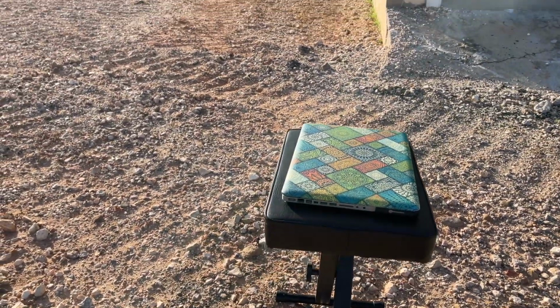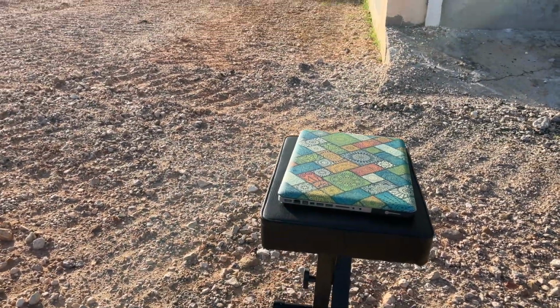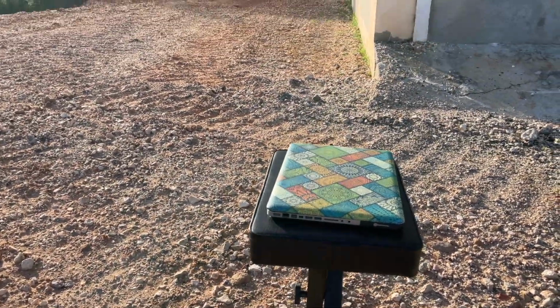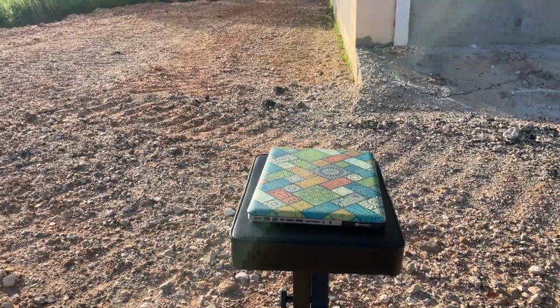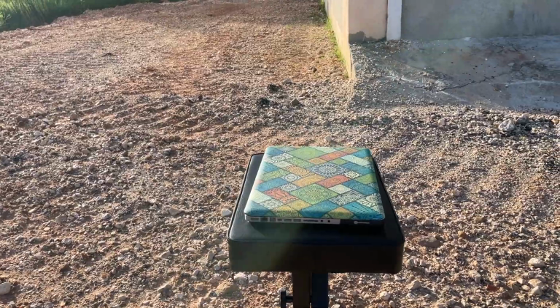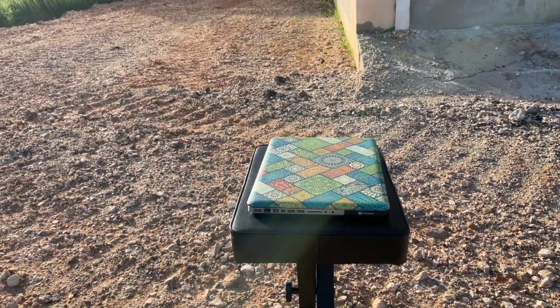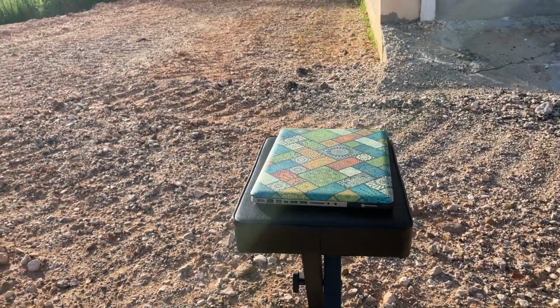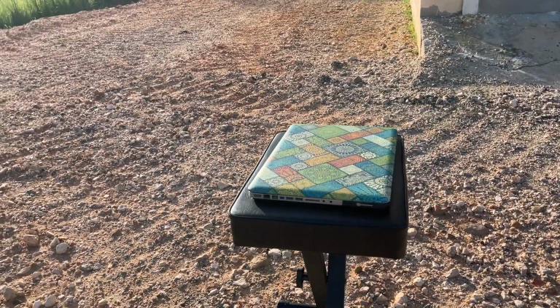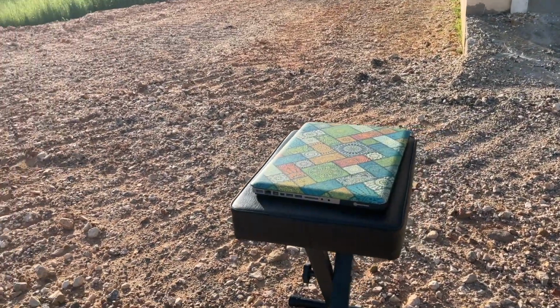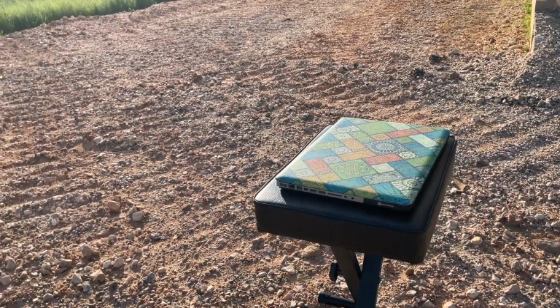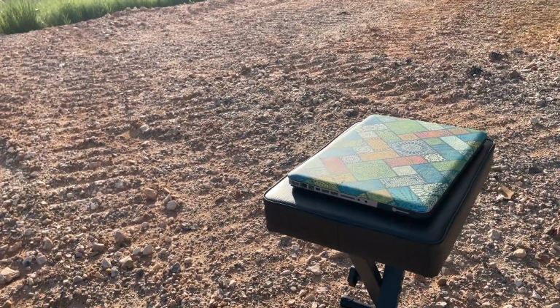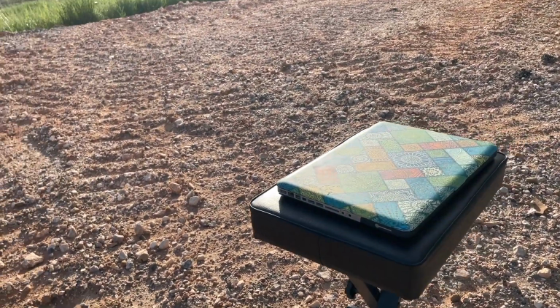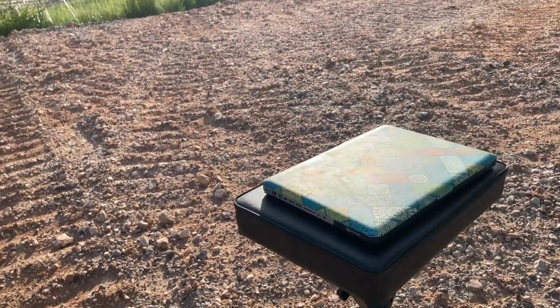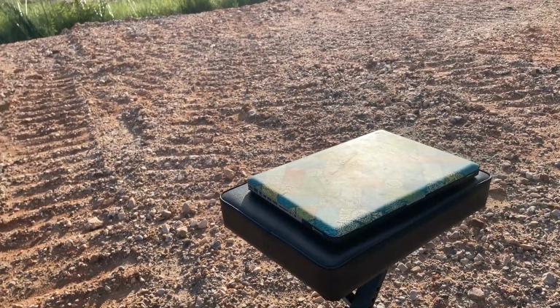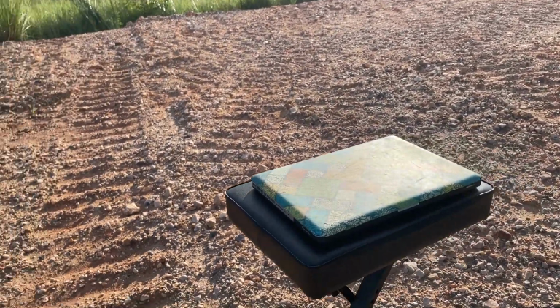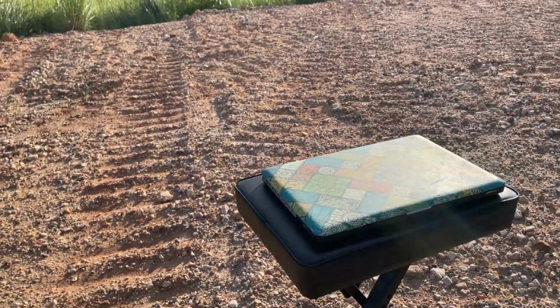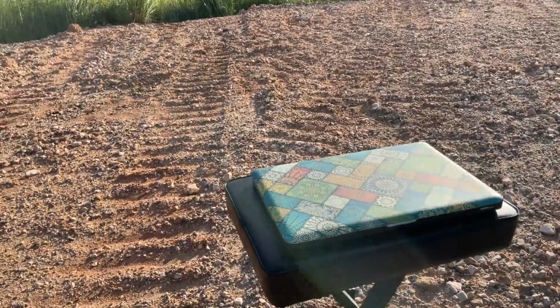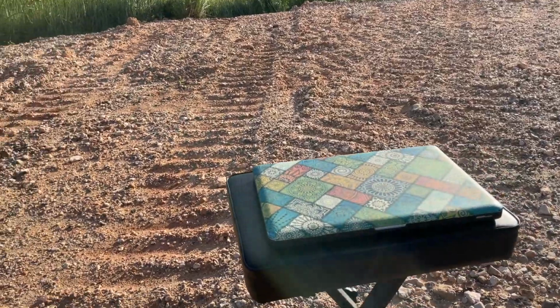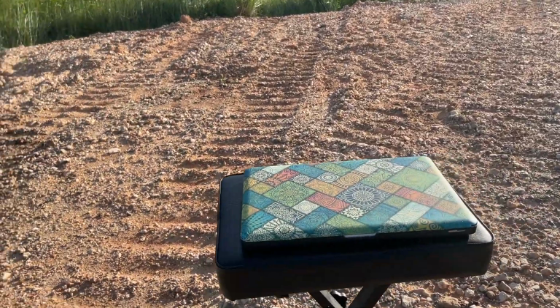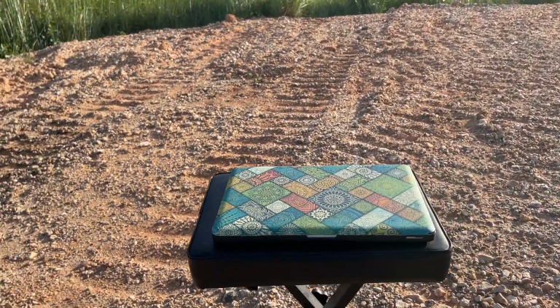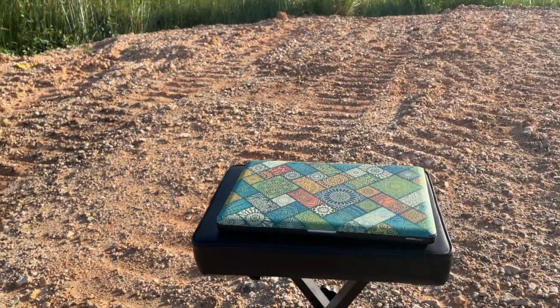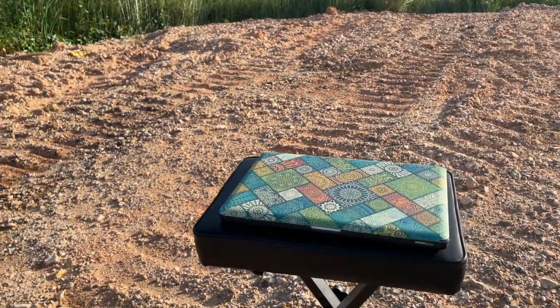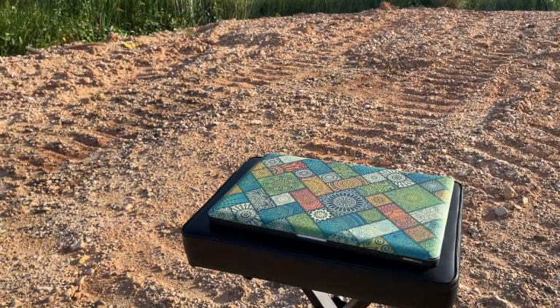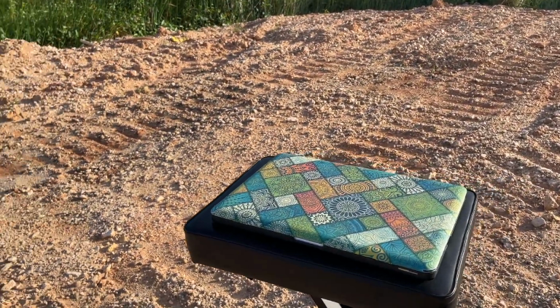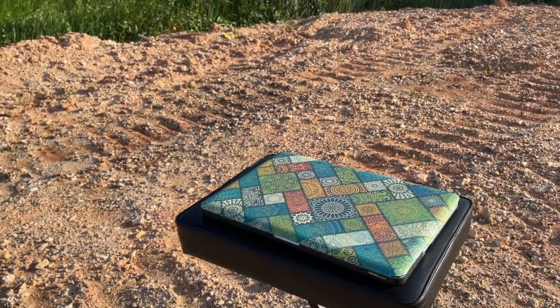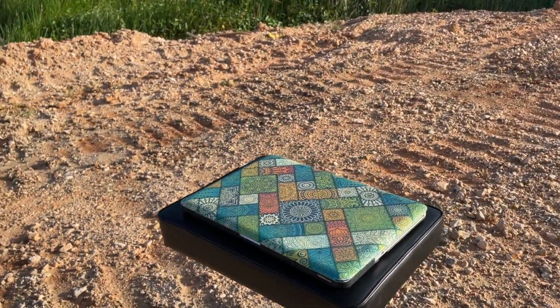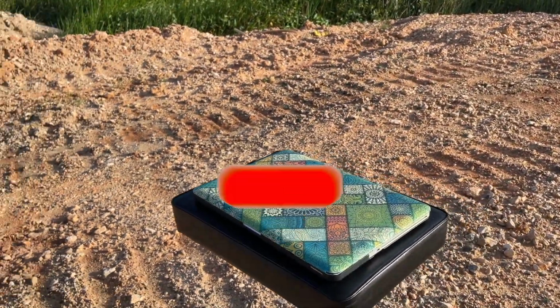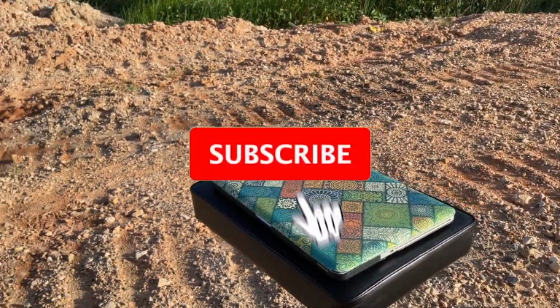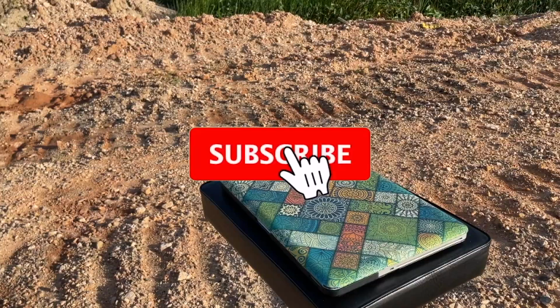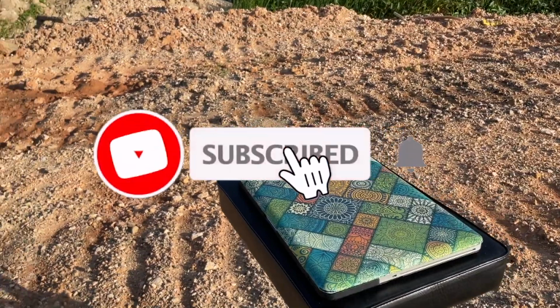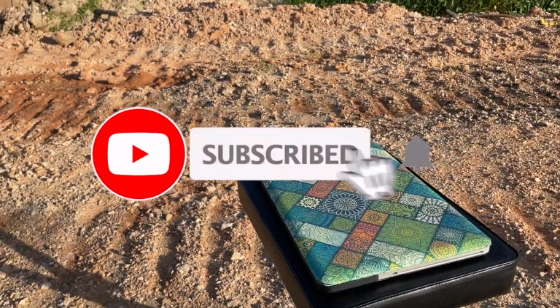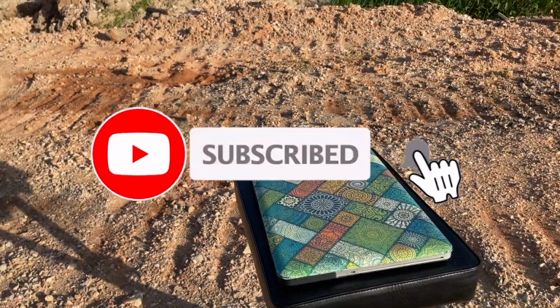This concludes what I would like to share with you when it comes to using a MacBook Pro from the year 2012 in the year 2021. See you next time — do subscribe and have a great day.